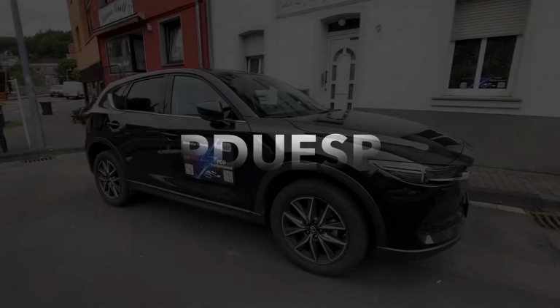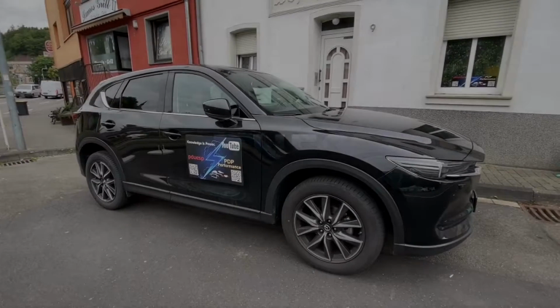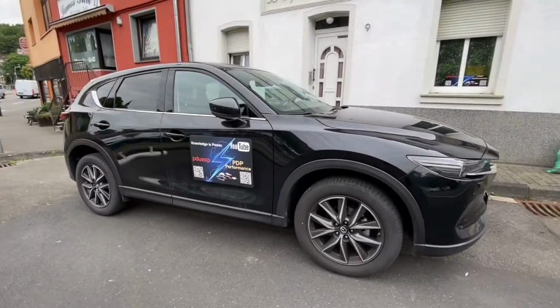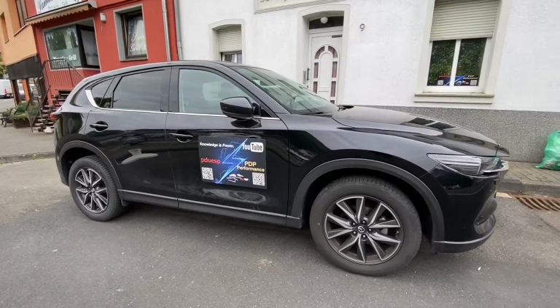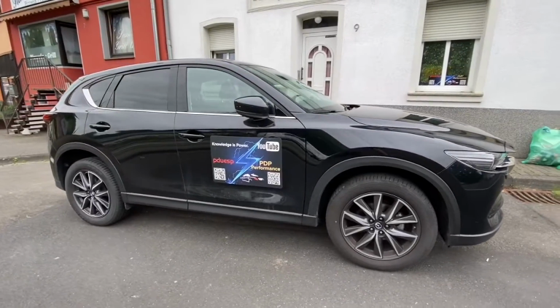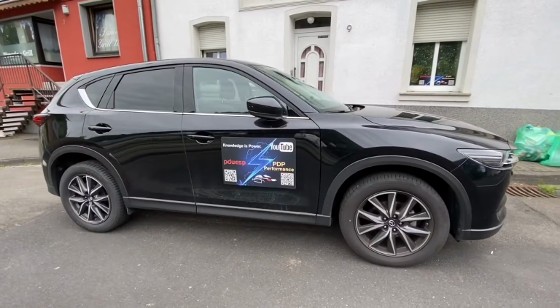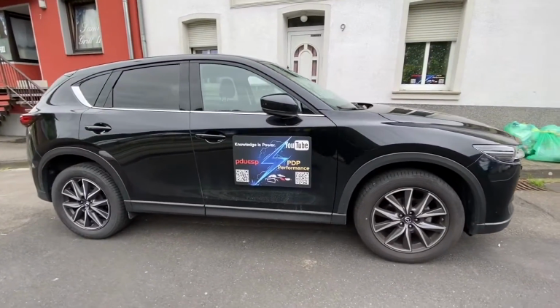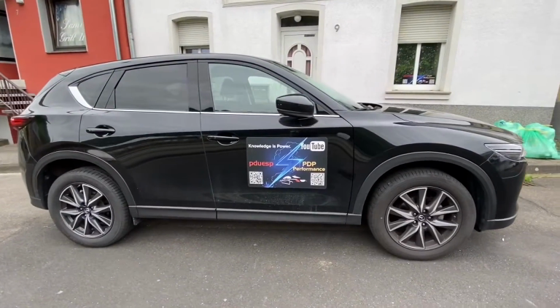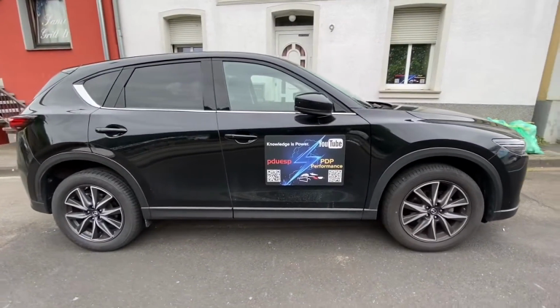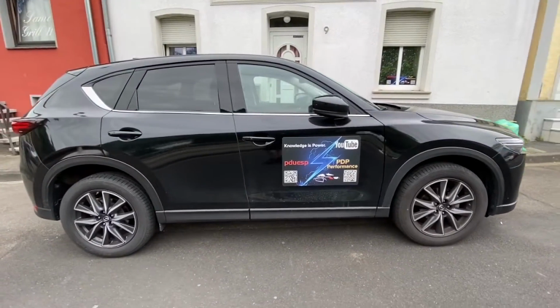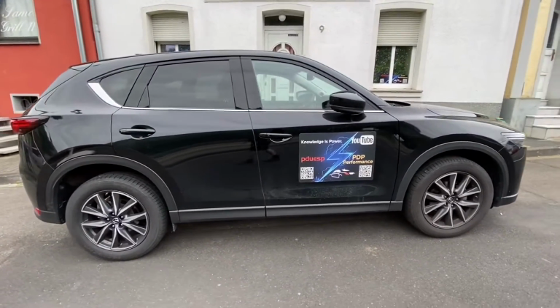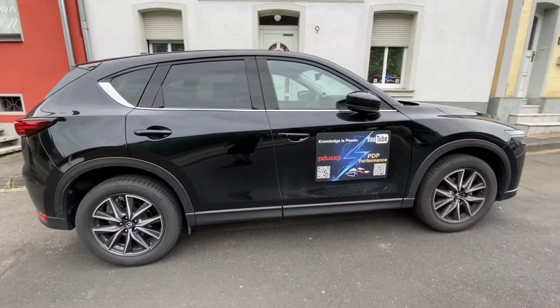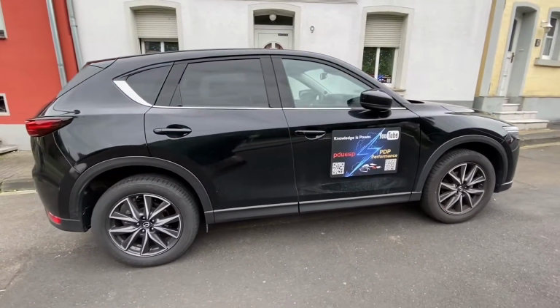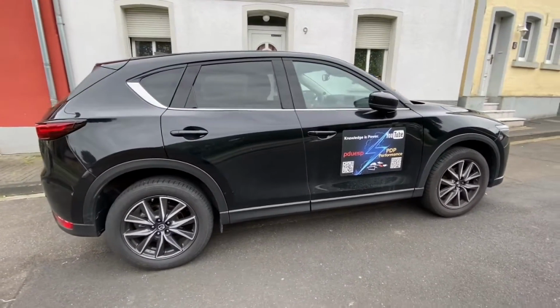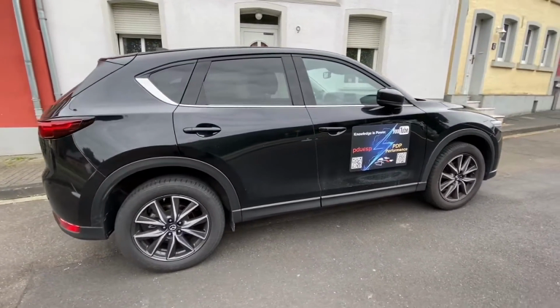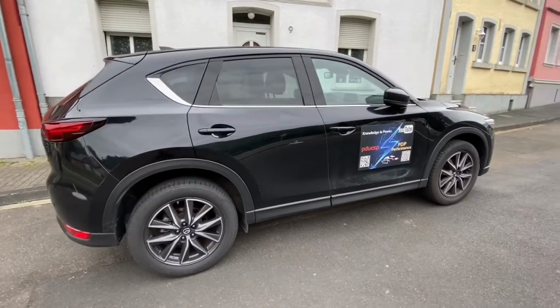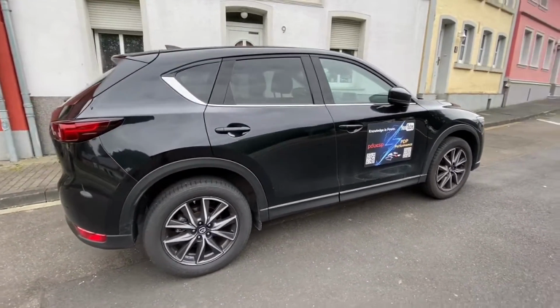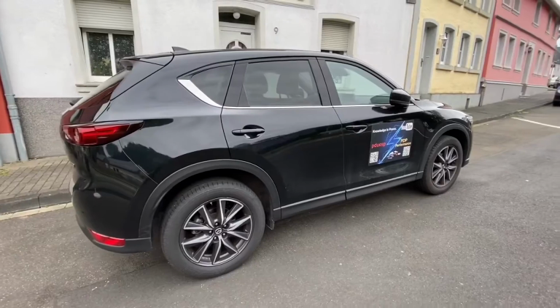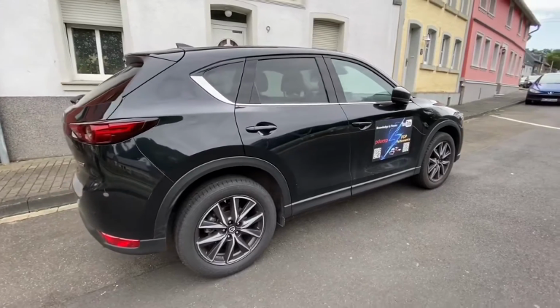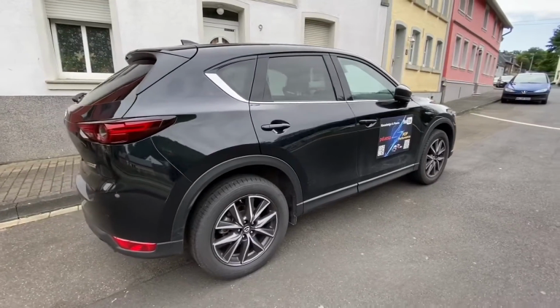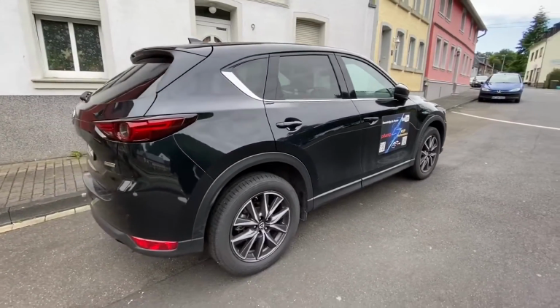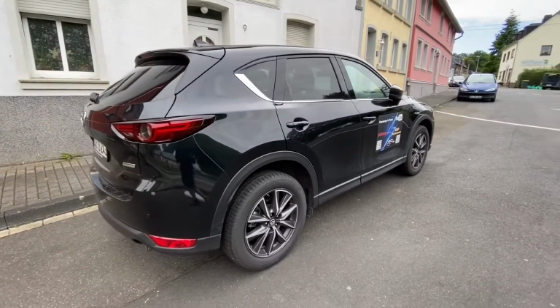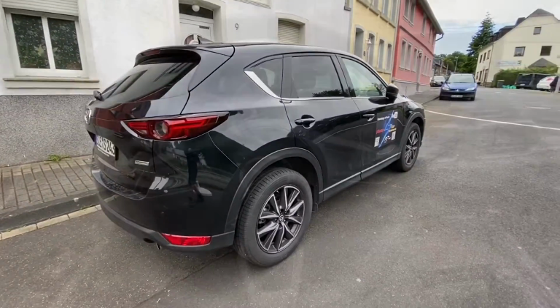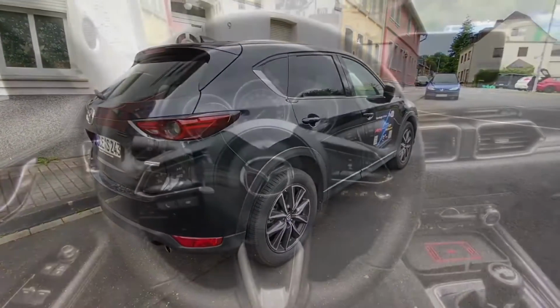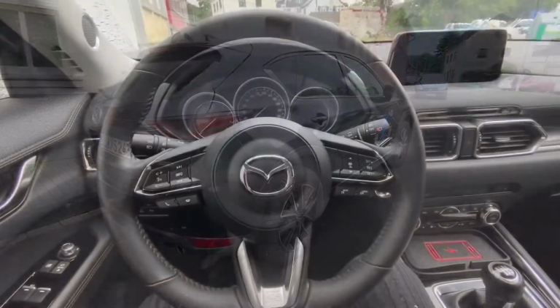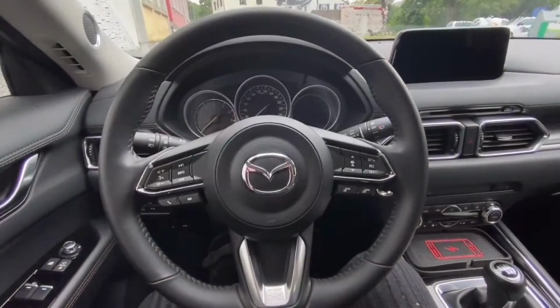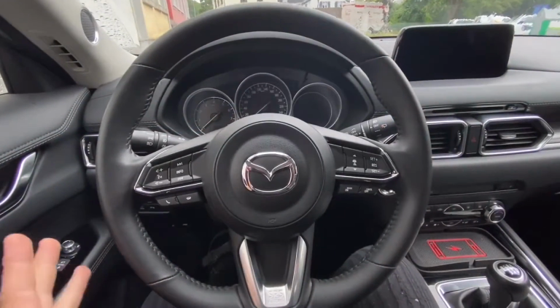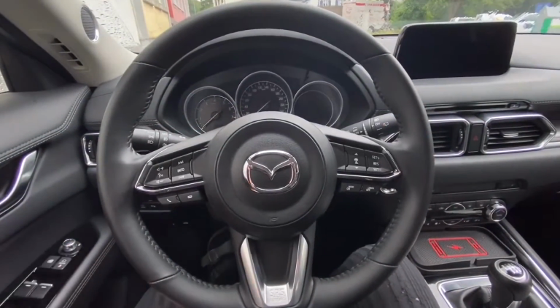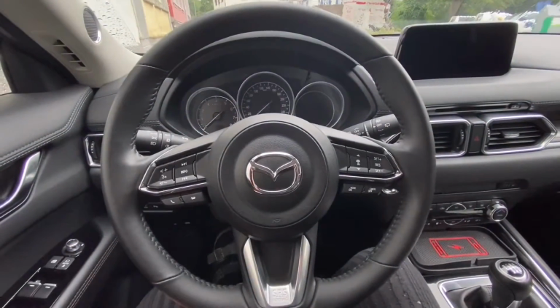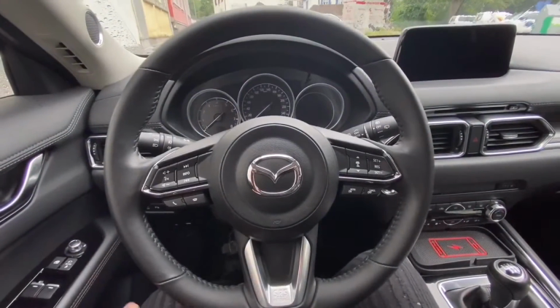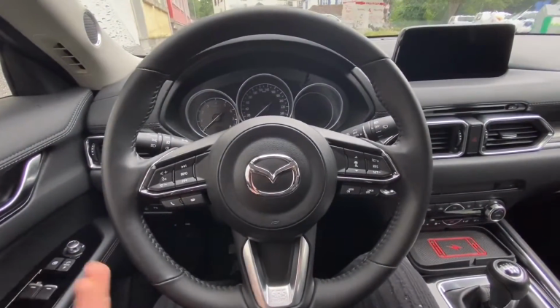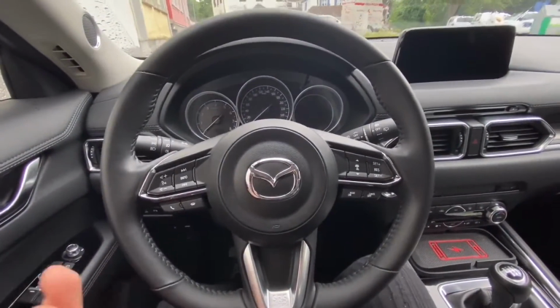Hello. Today I'm going to show you the ABS, TCS, and DSC. These are driving security systems on your Mazda CX-5.